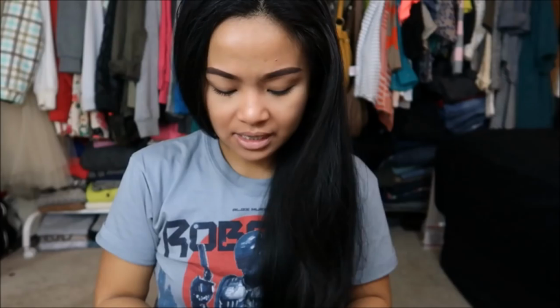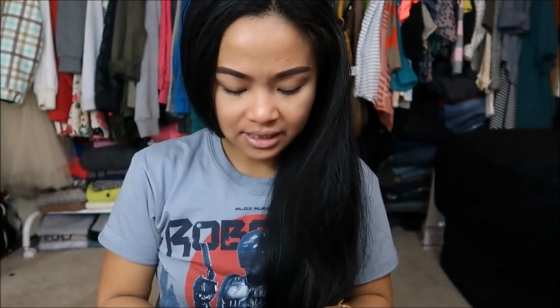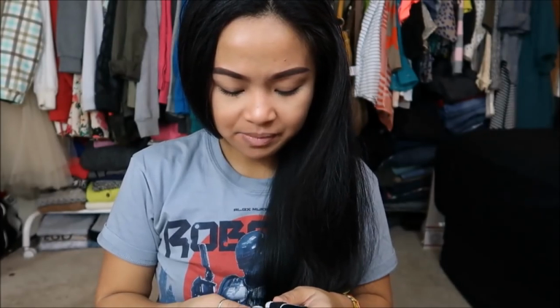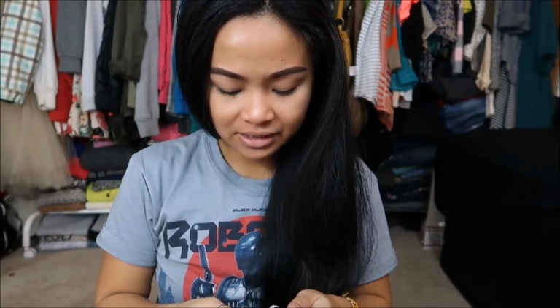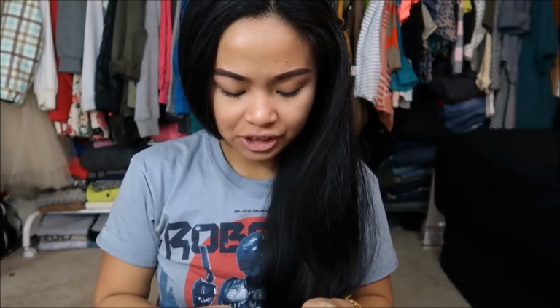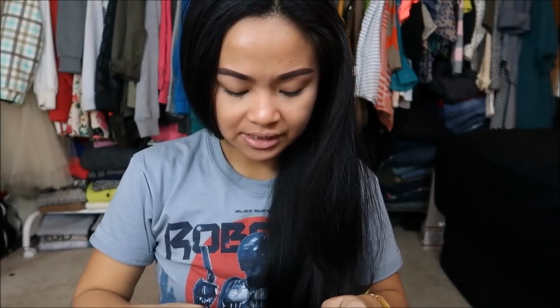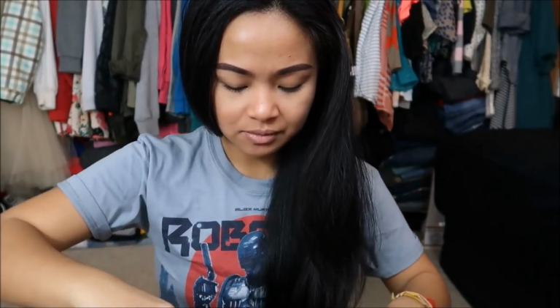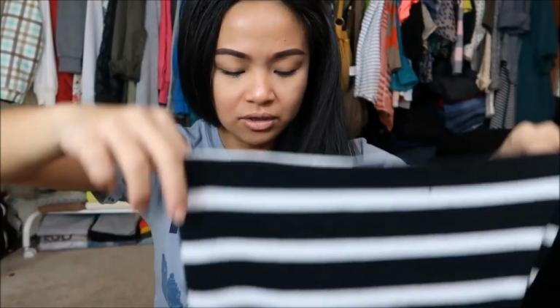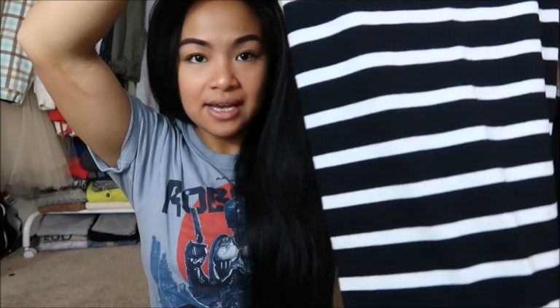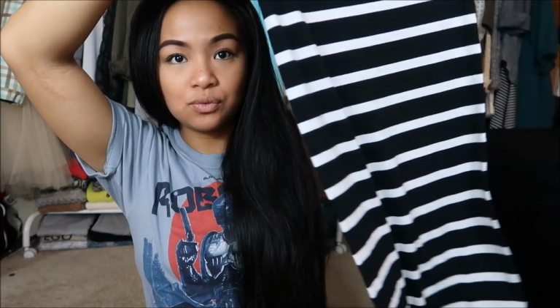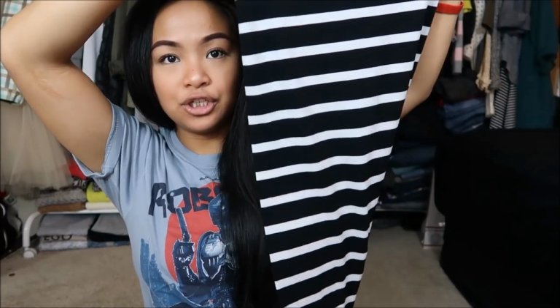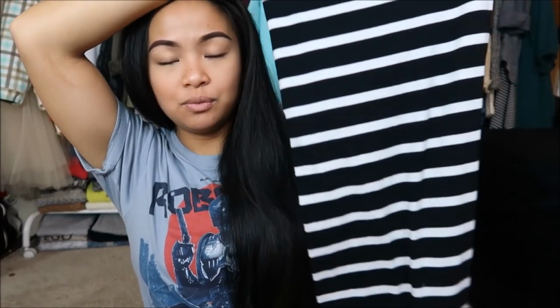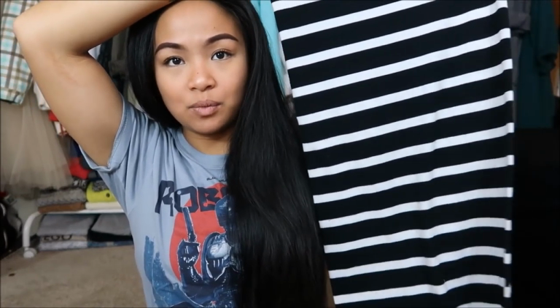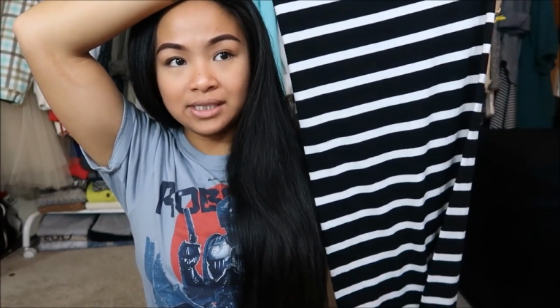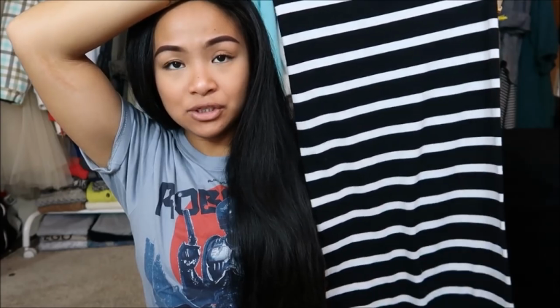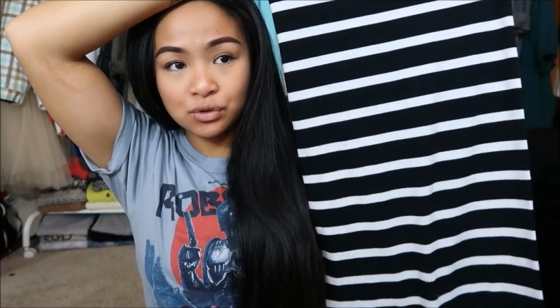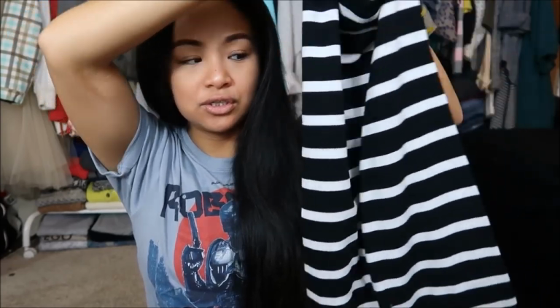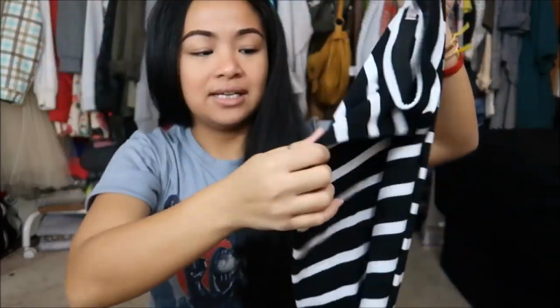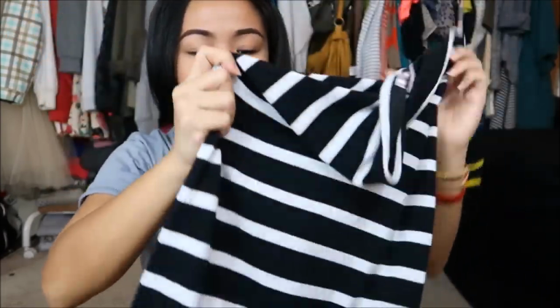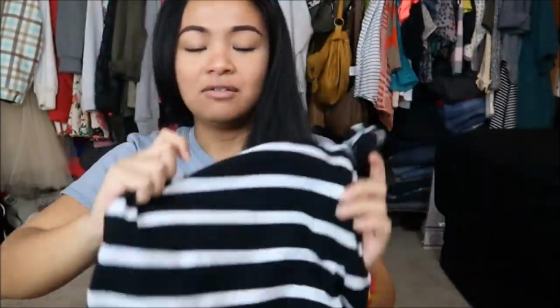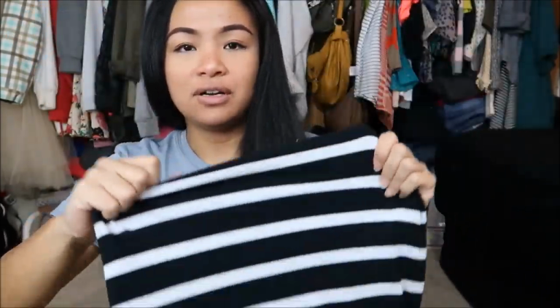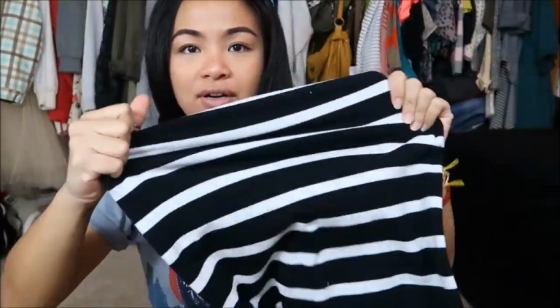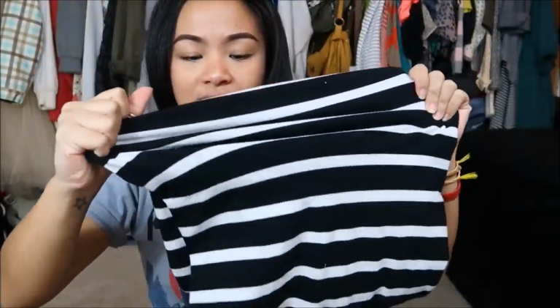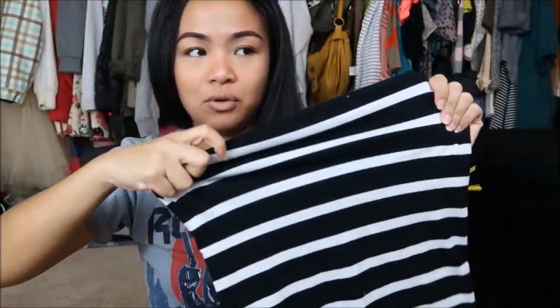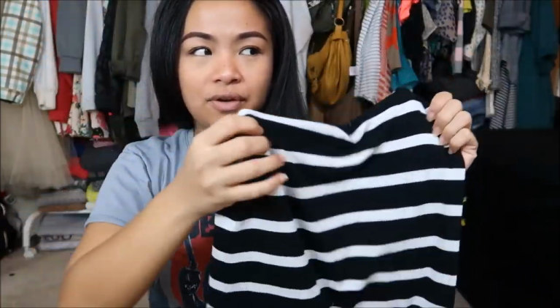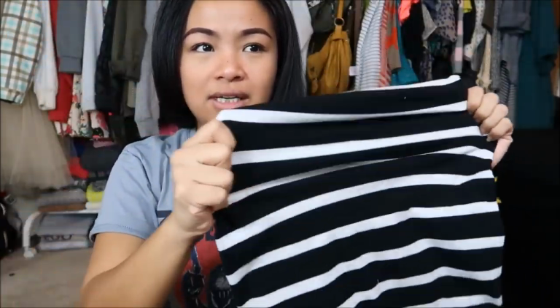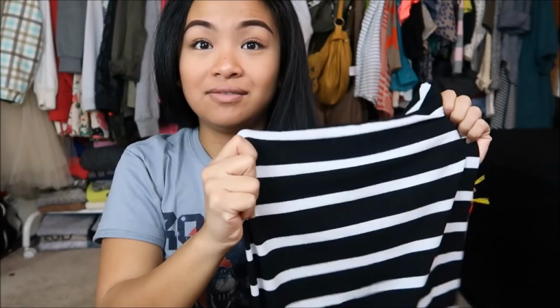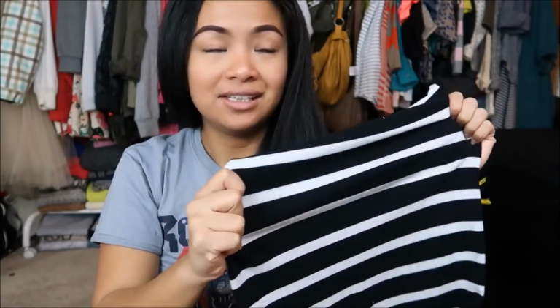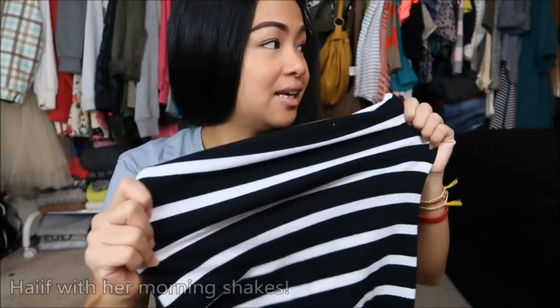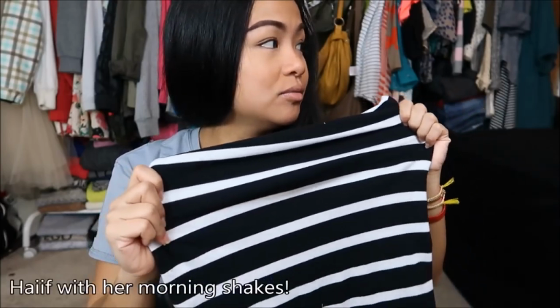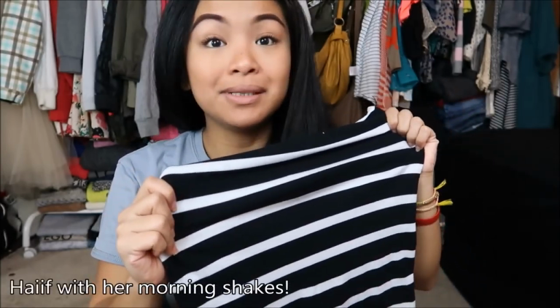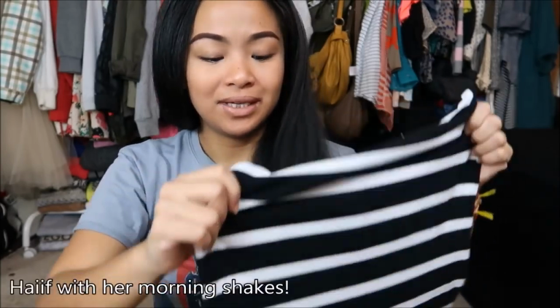The next thing that I have is by Exhilaration in a size small. It's just a really cute black and white pencil skirt. It is very, very flexible — it really gives.